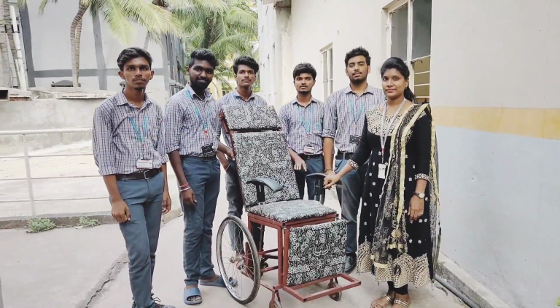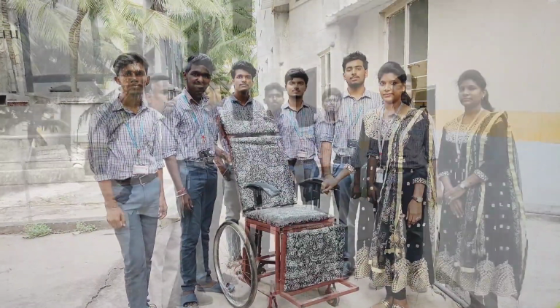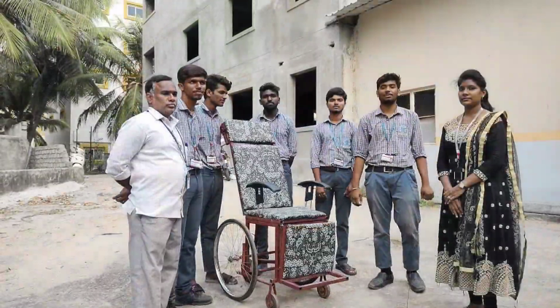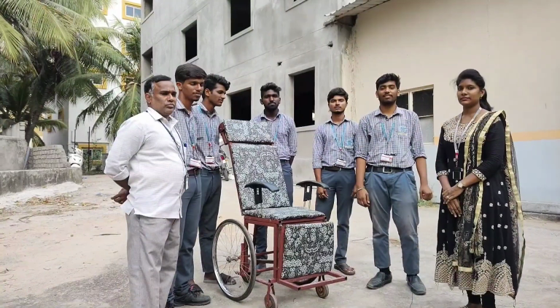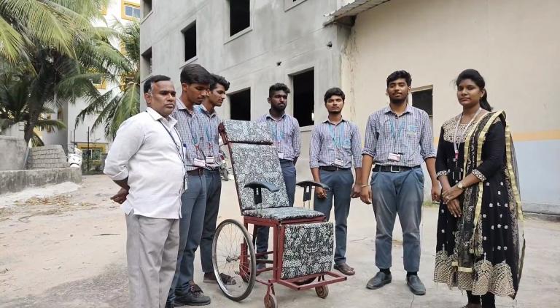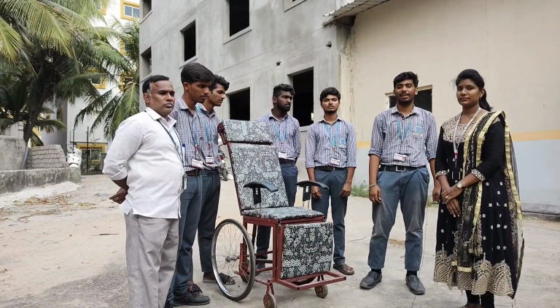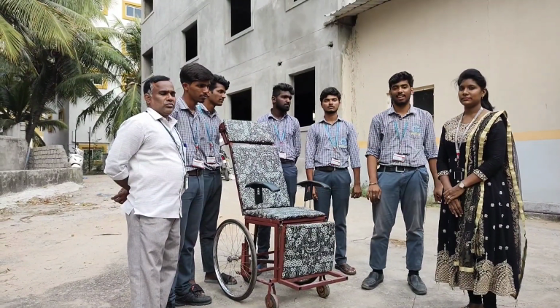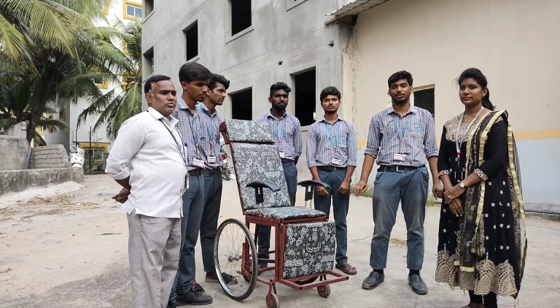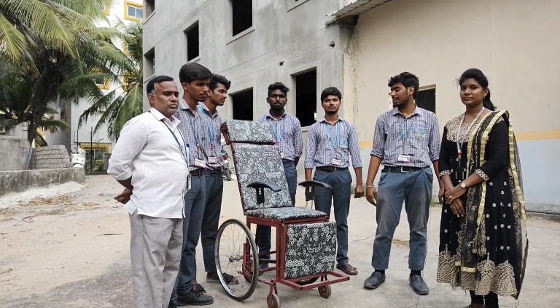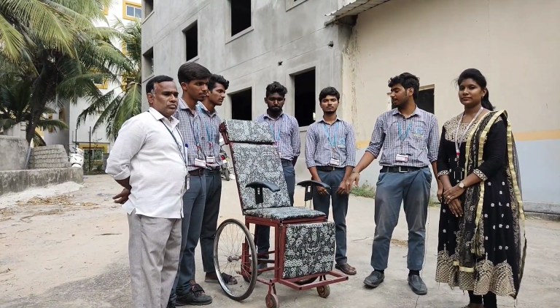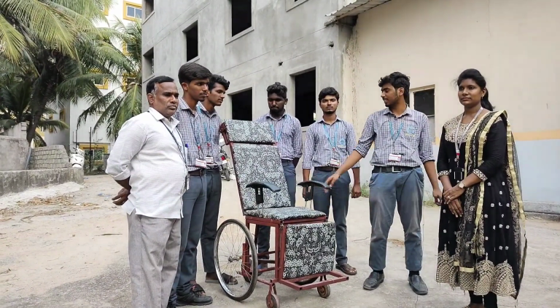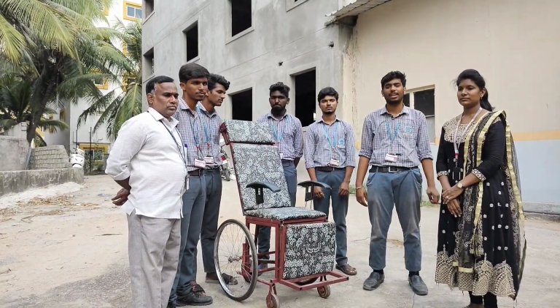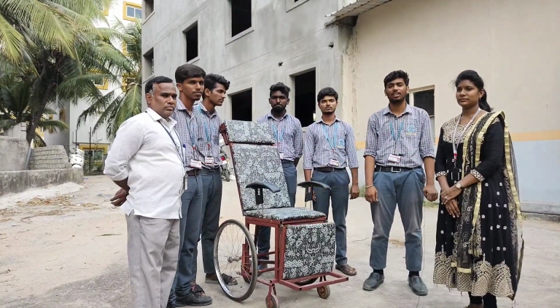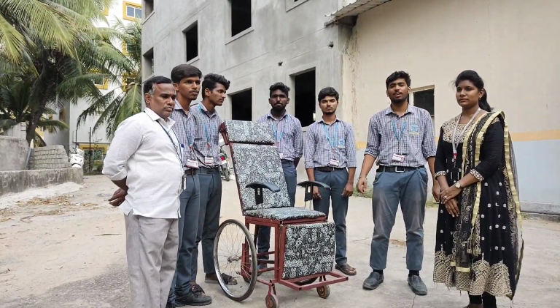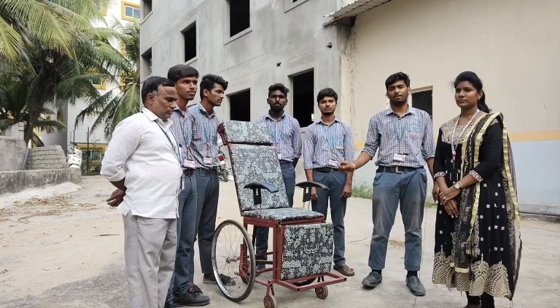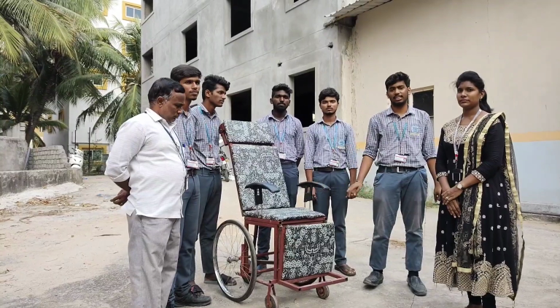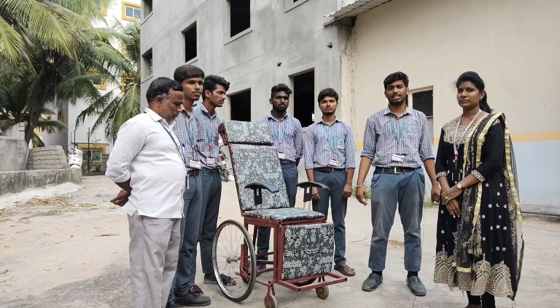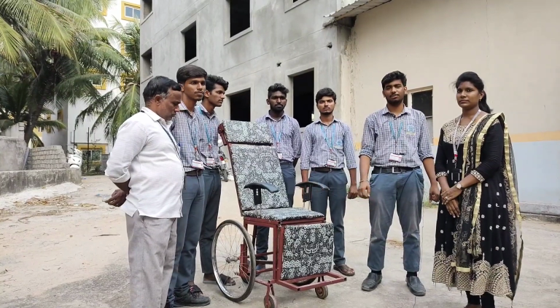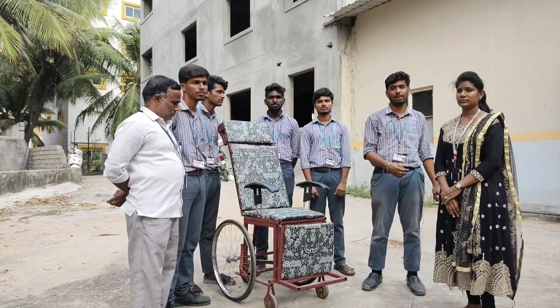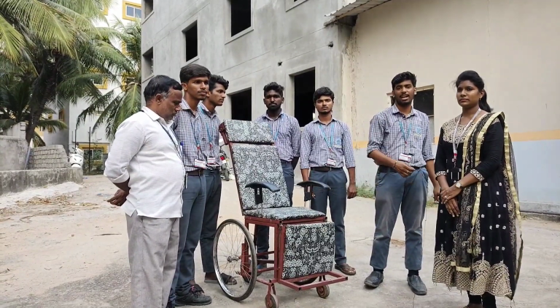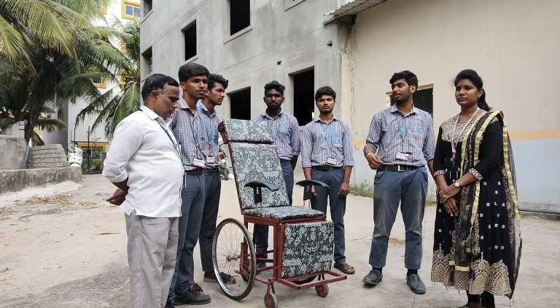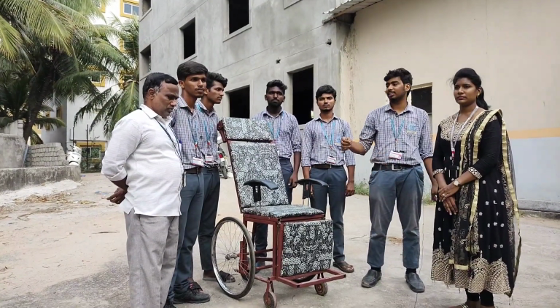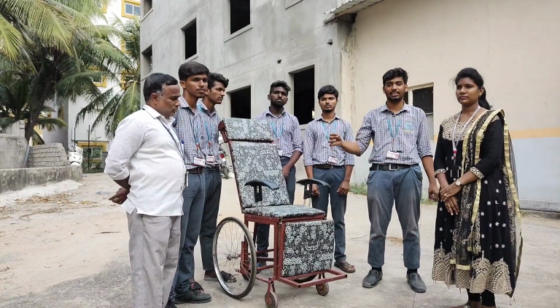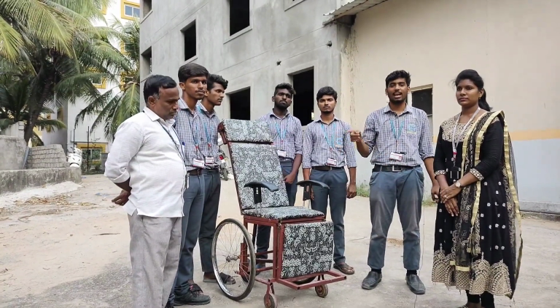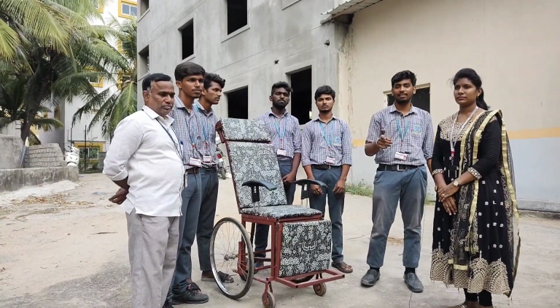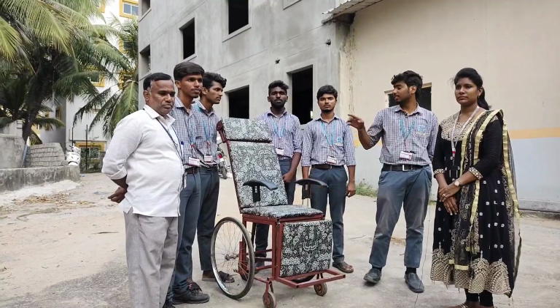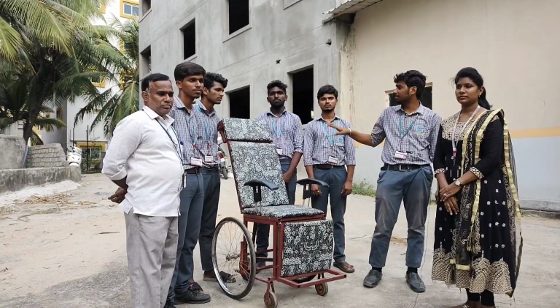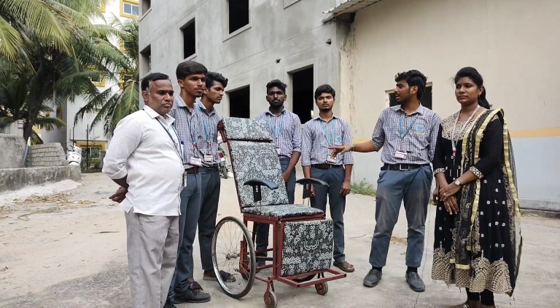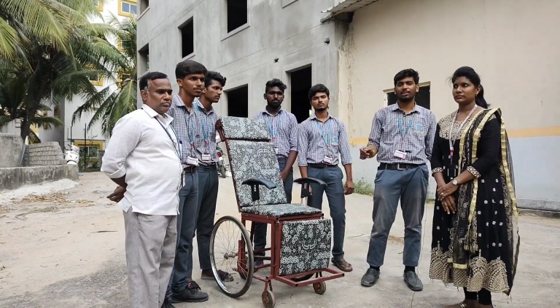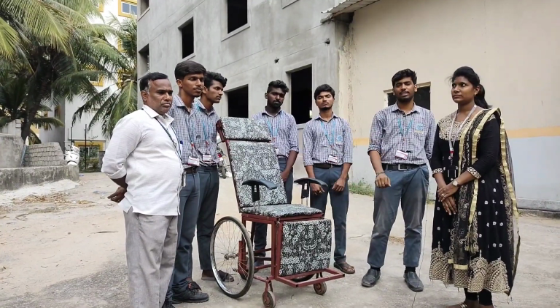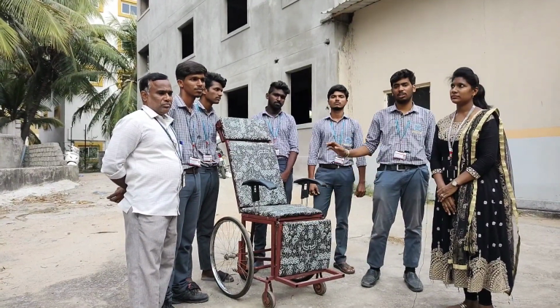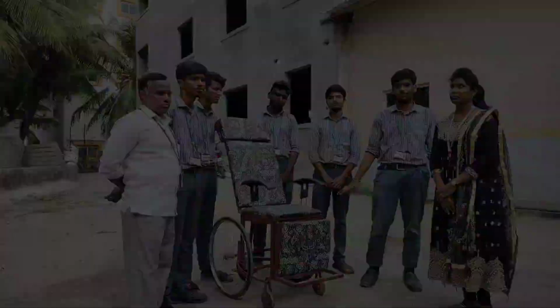Hello everyone, I am Amsovid. We are Diploma Mechanical final year students and we made this project — fabrication of a multi-purpose wheelchair — under the guidance of Shiba Ma'am and Lab In-Charge Charisher. This is our team and I would like to explain this project.